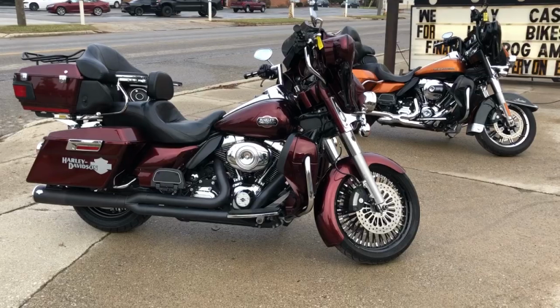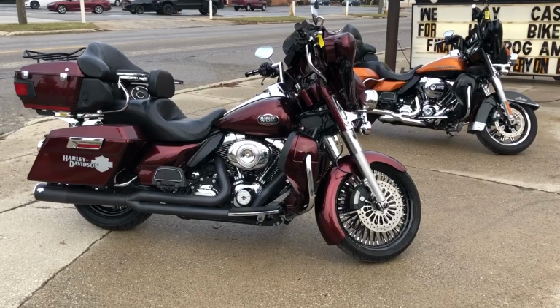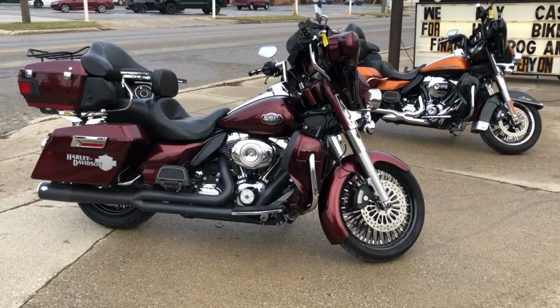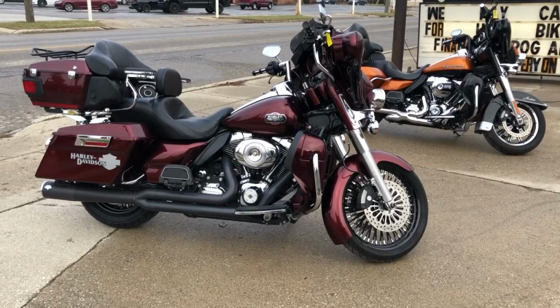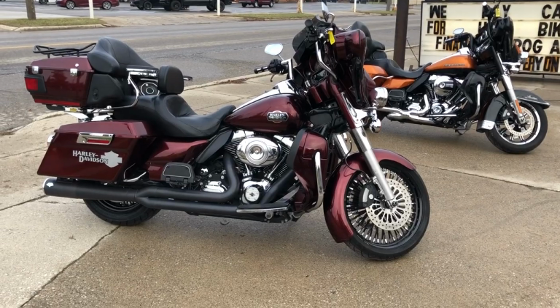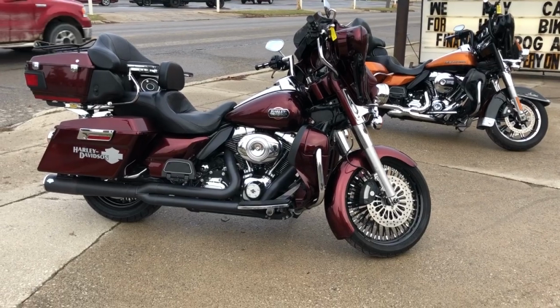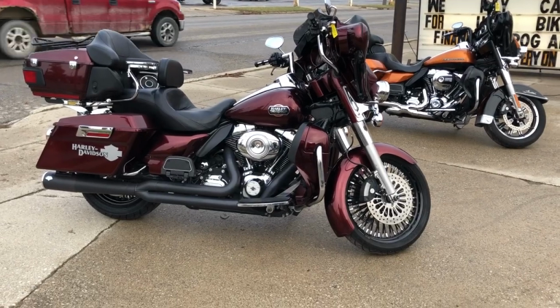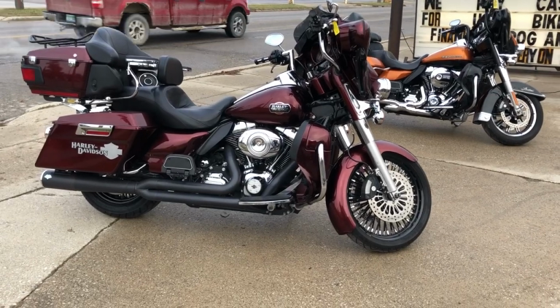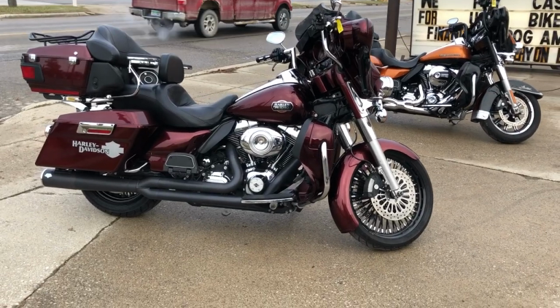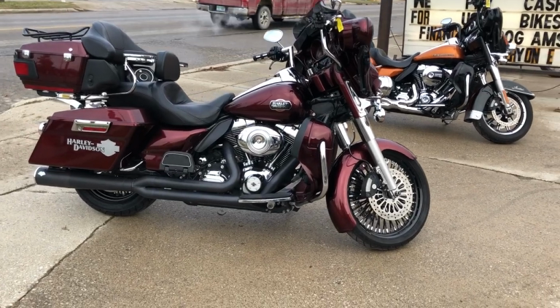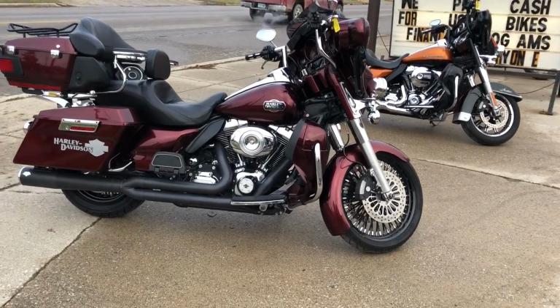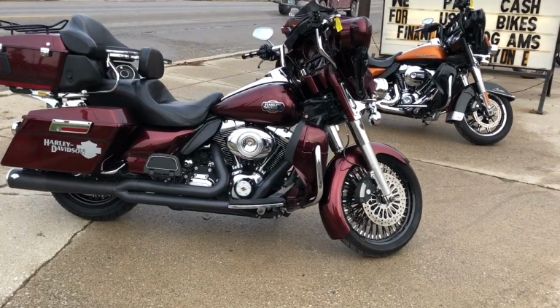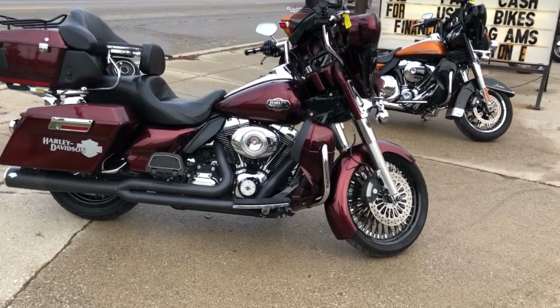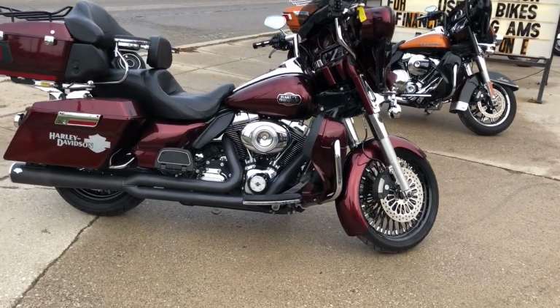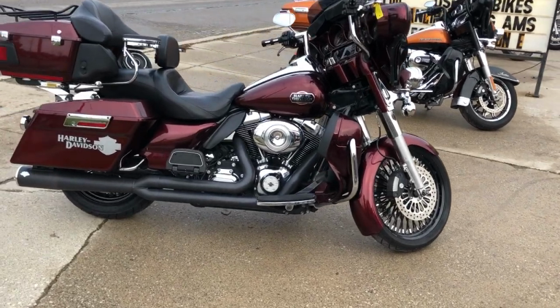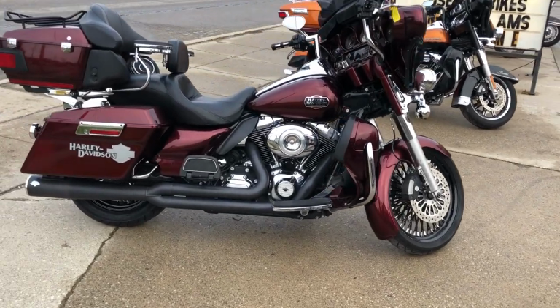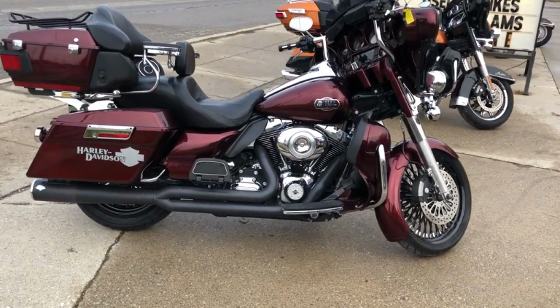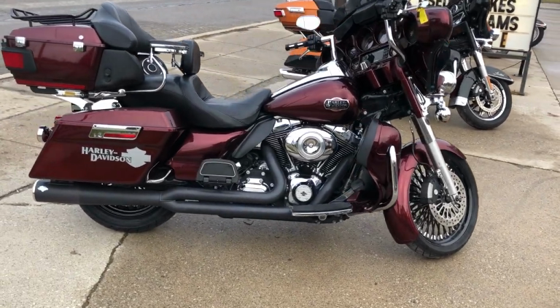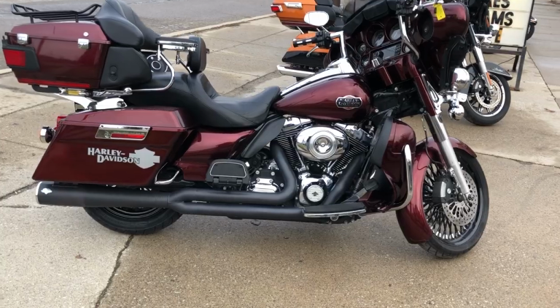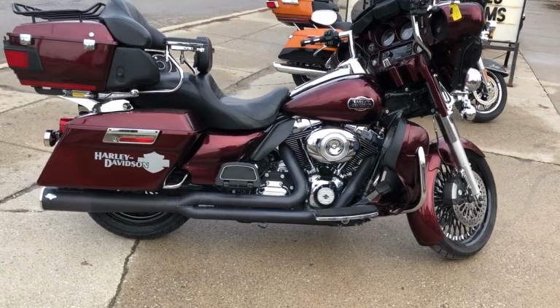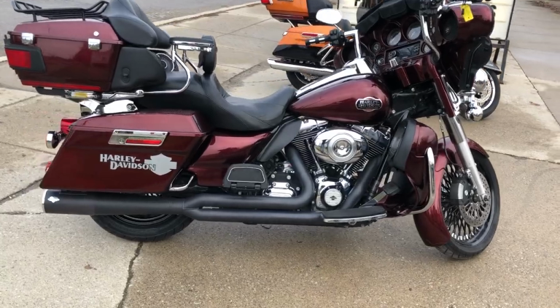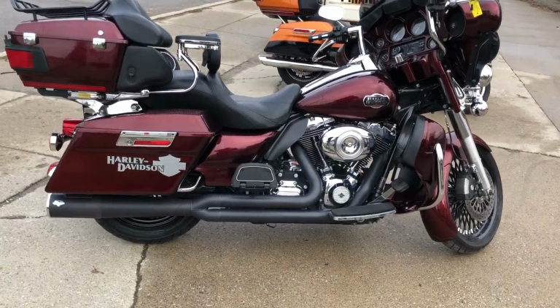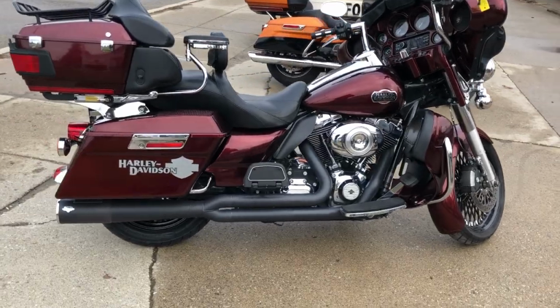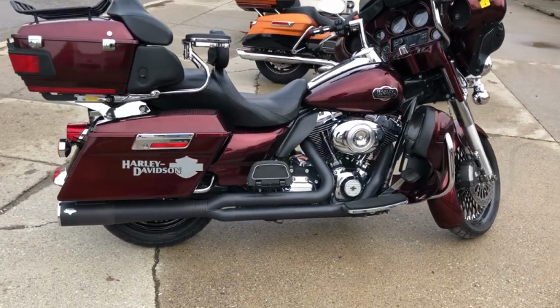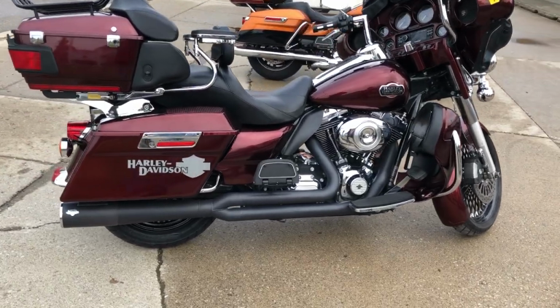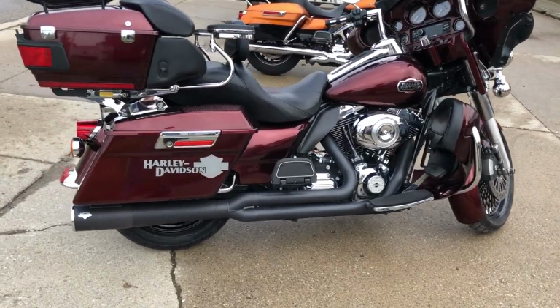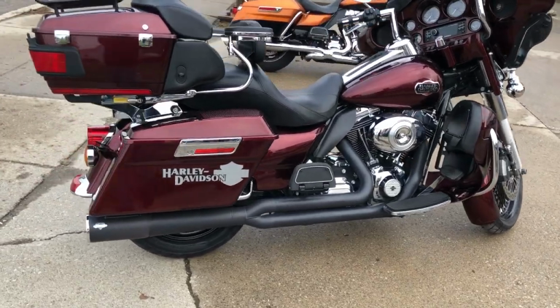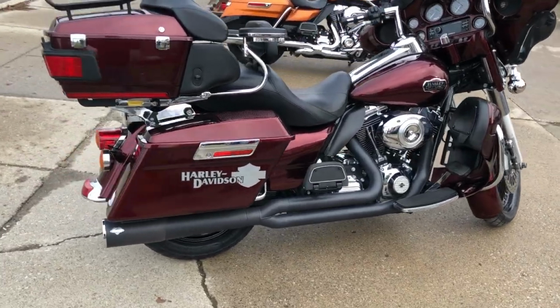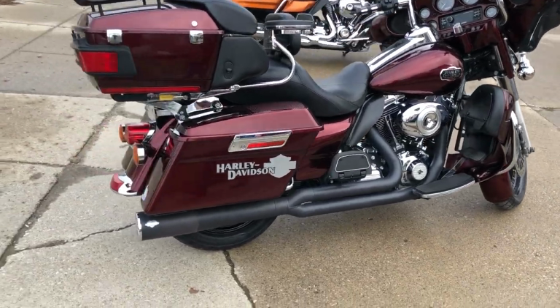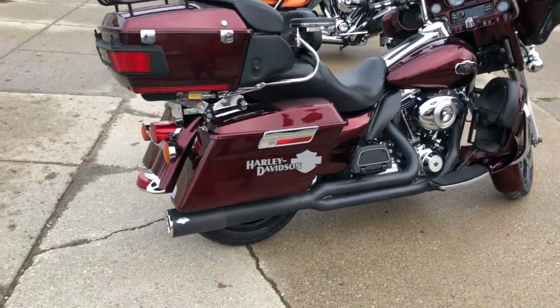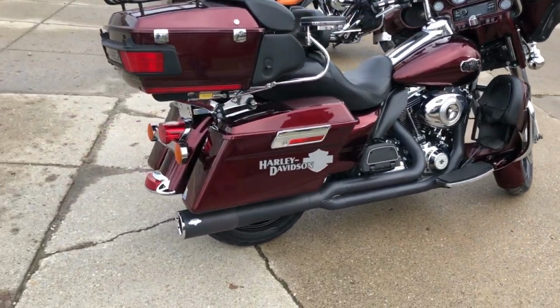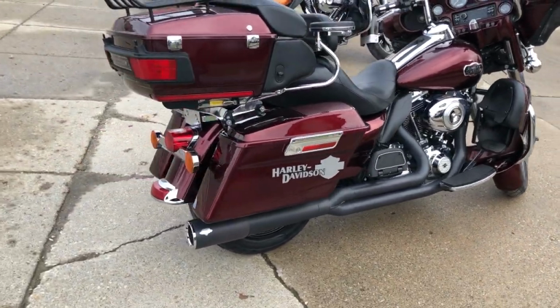Hey guys, it's RowanForks.com here. We have a Hughes Harley electric line for sale with over $4,000 in extras.